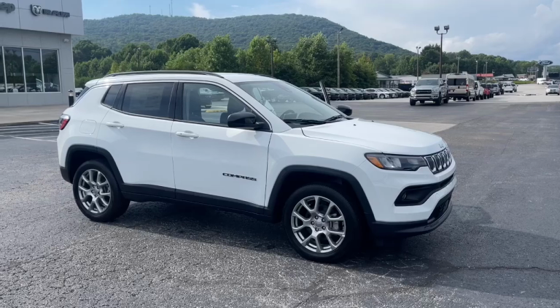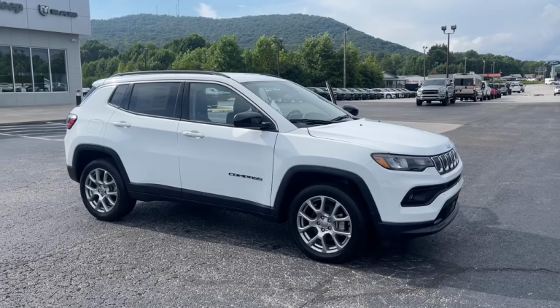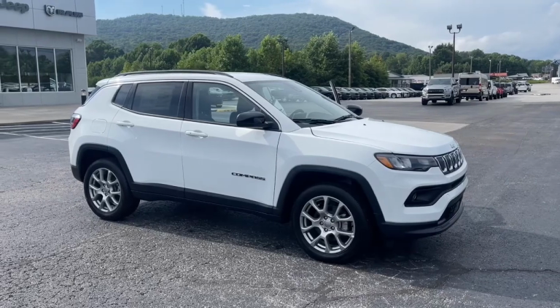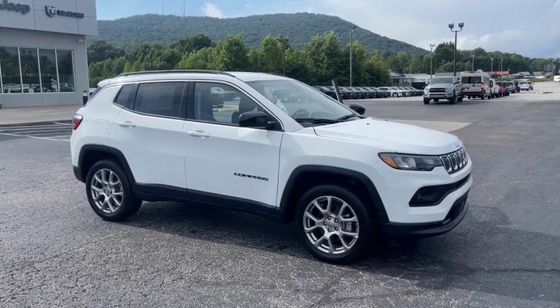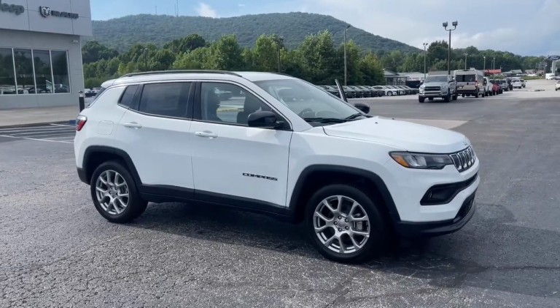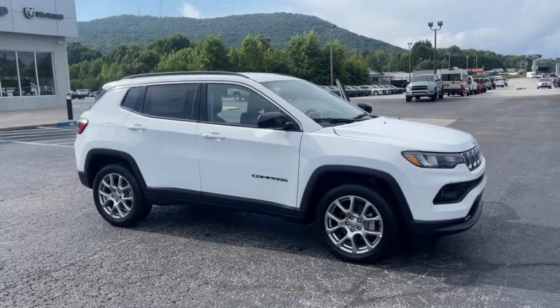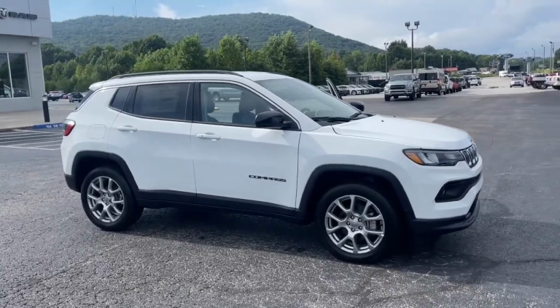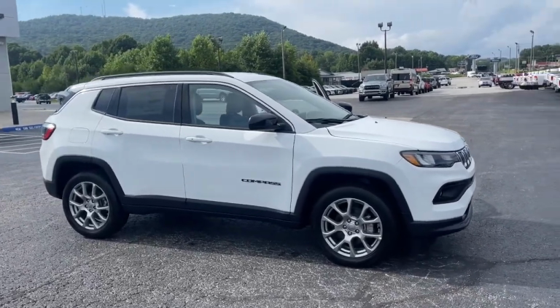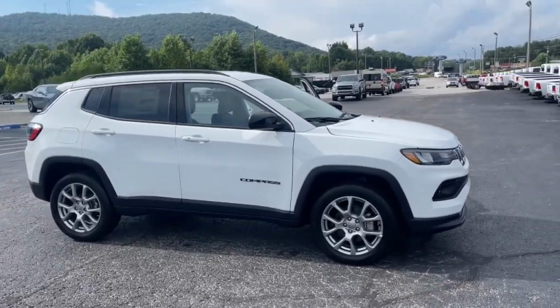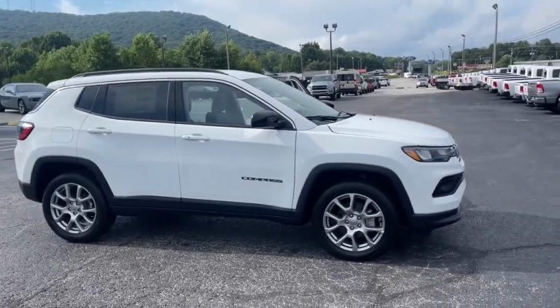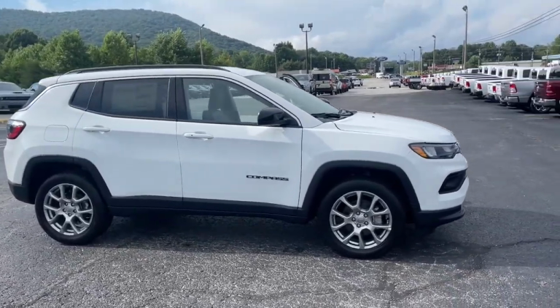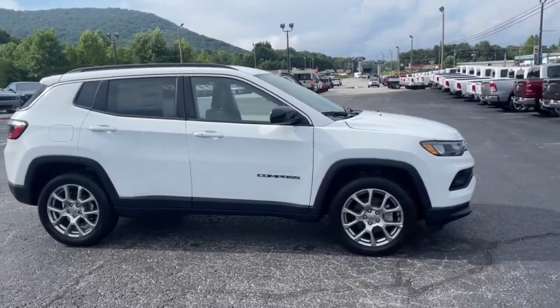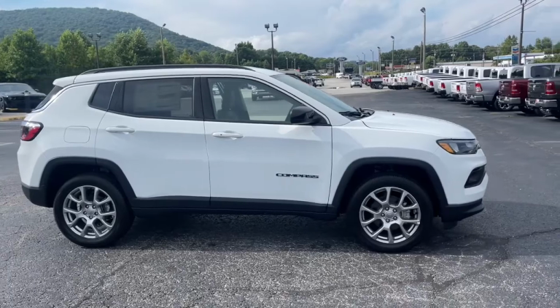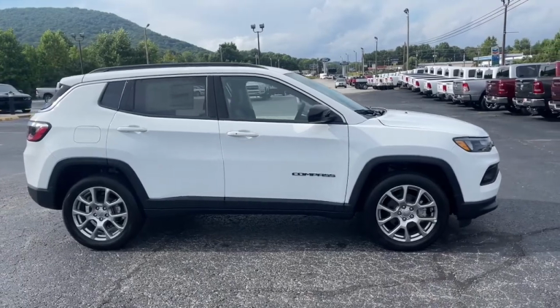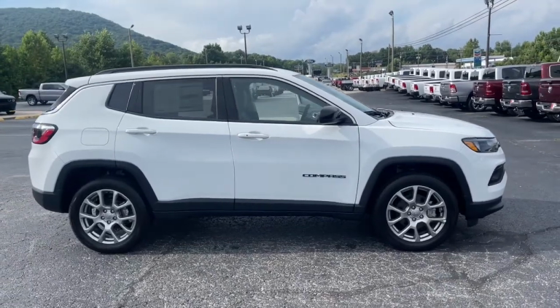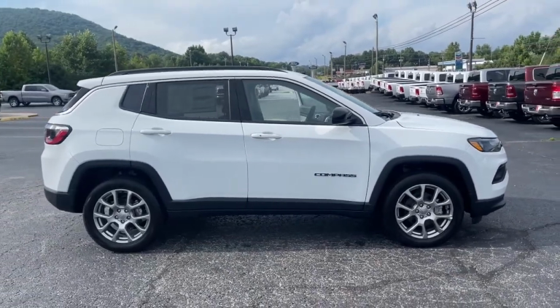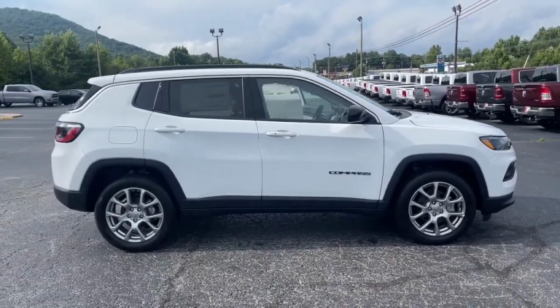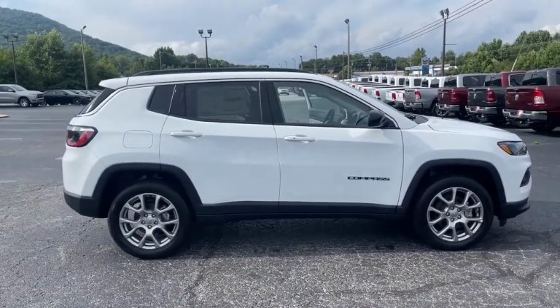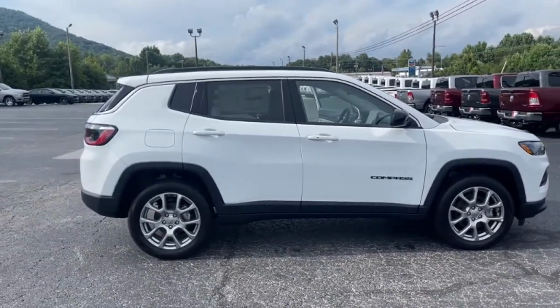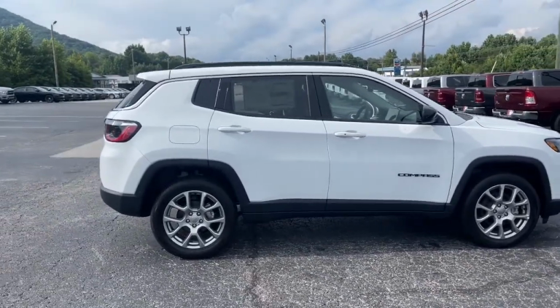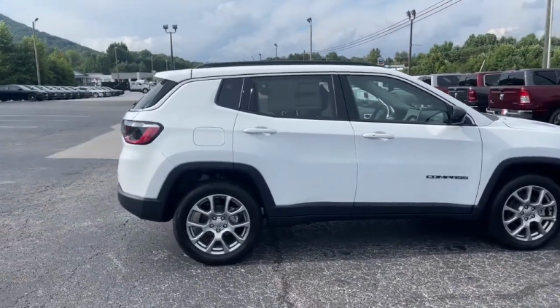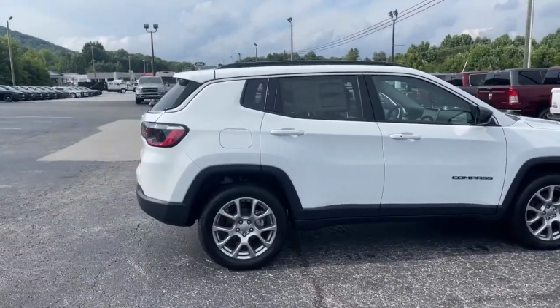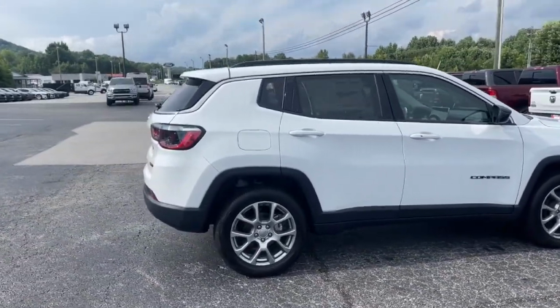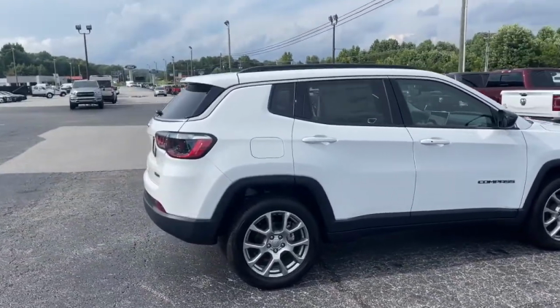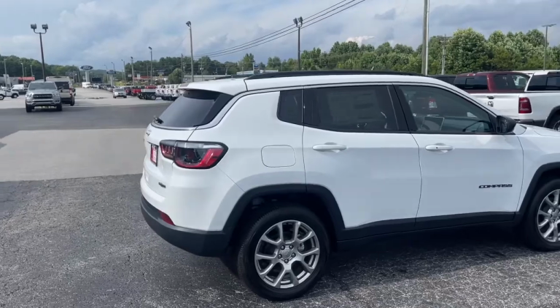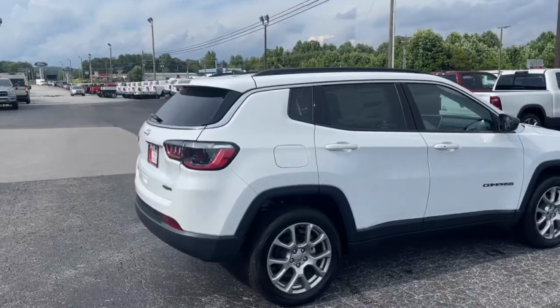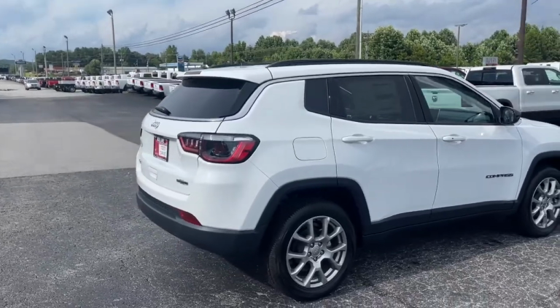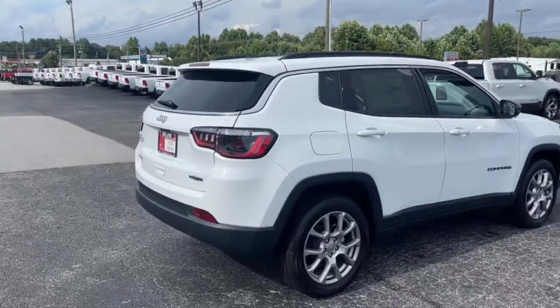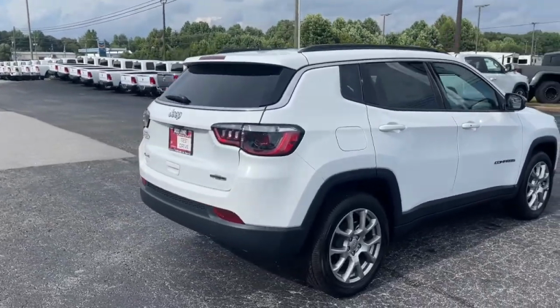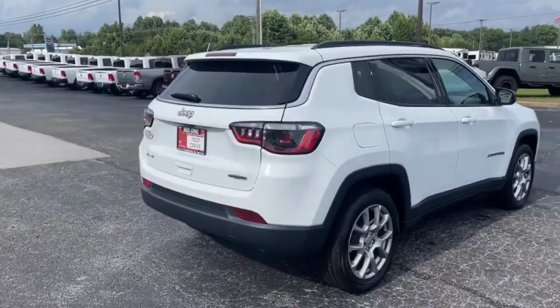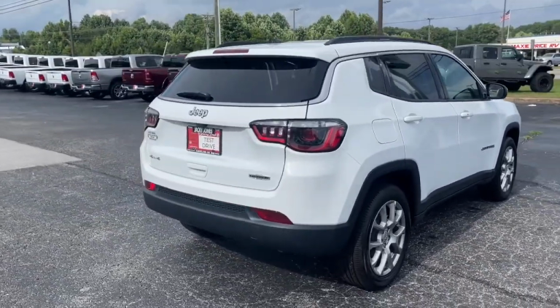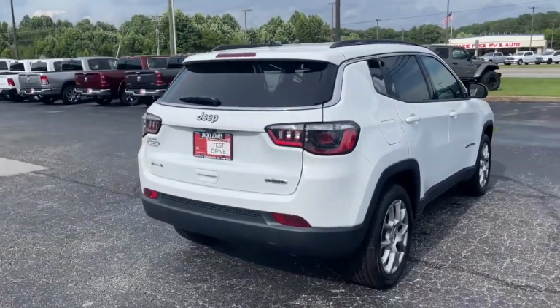You'll have love at first sight with the 2022 Jeep Compass. The Compass gives you the latest safety technology, rugged capability, and upscale sophistication, all wrapped up in a compact, sporty SUV.